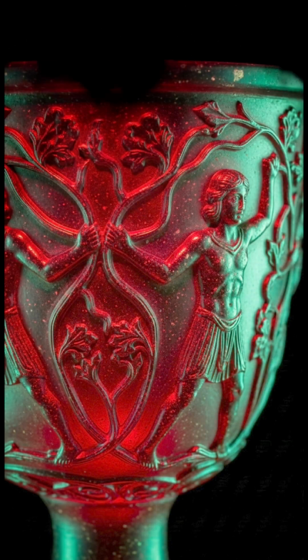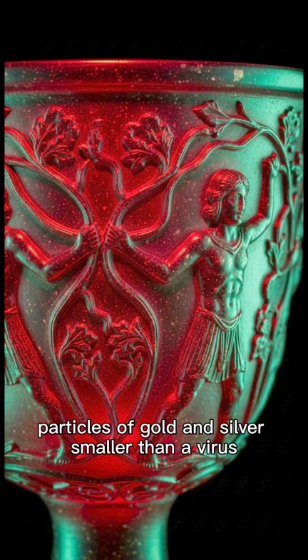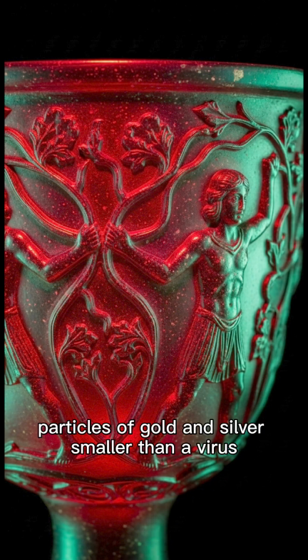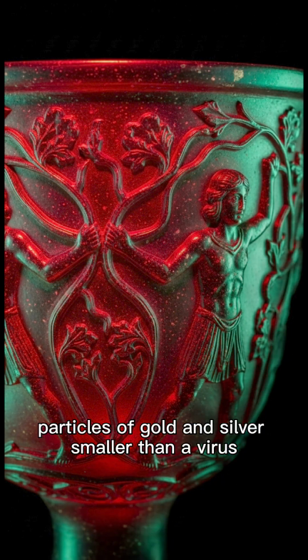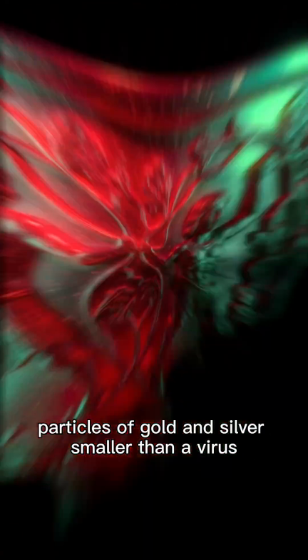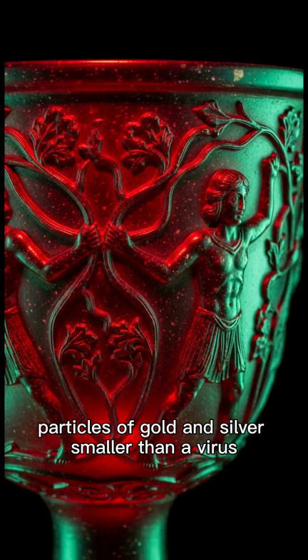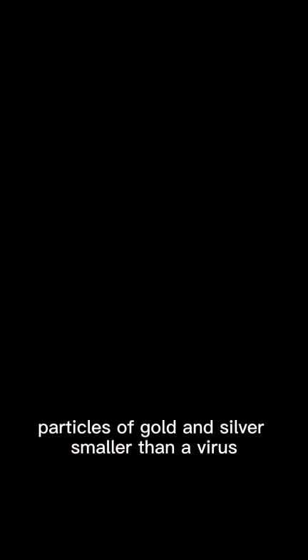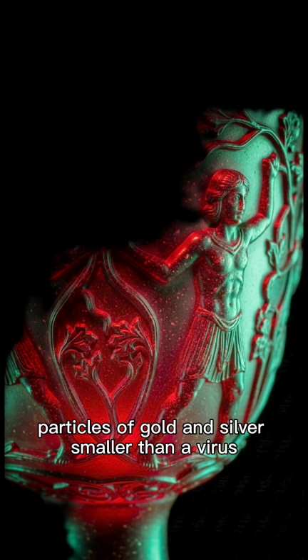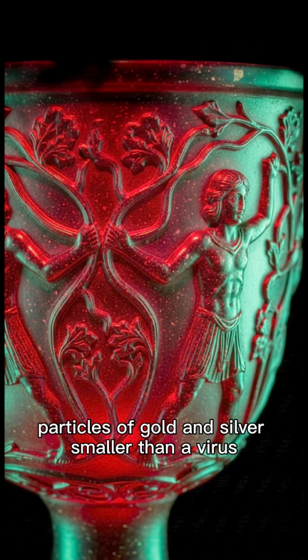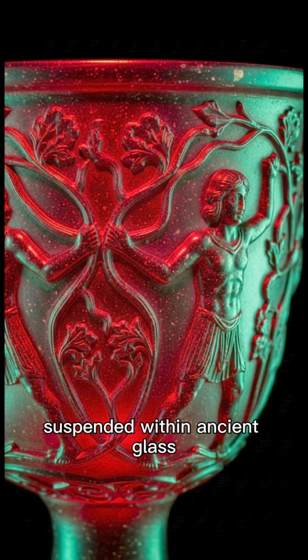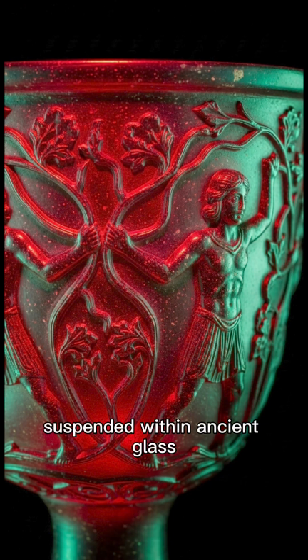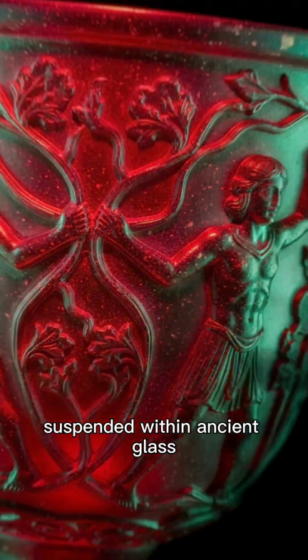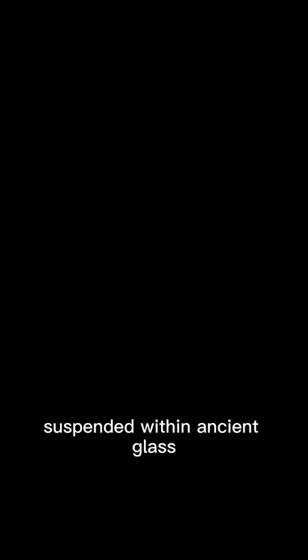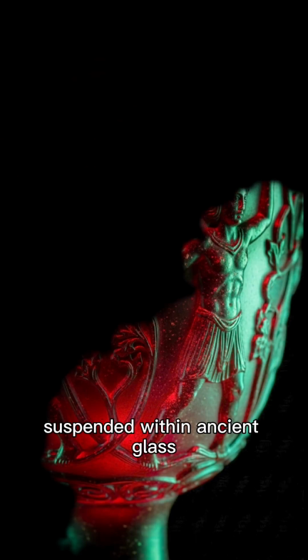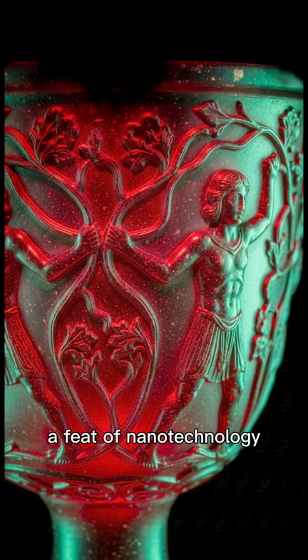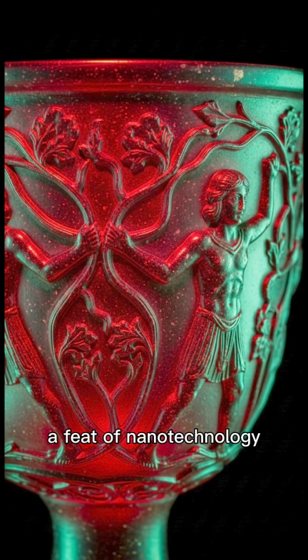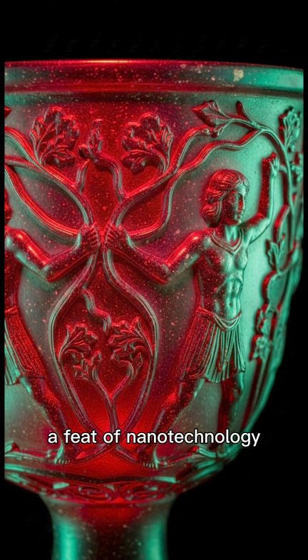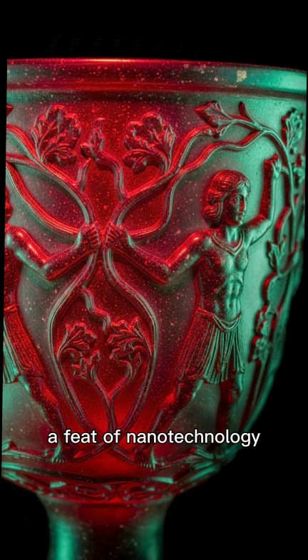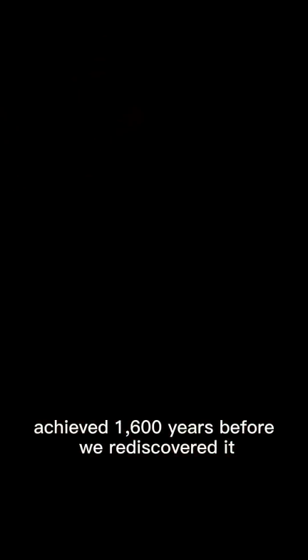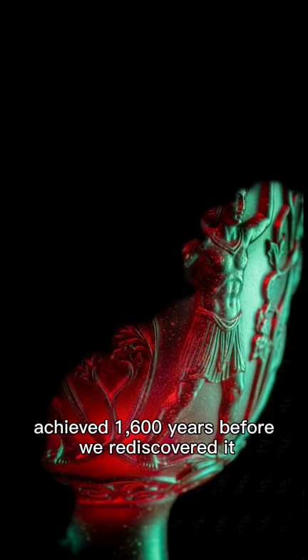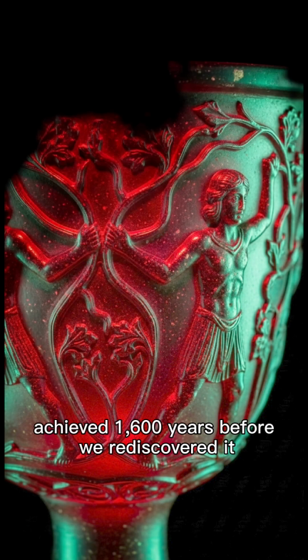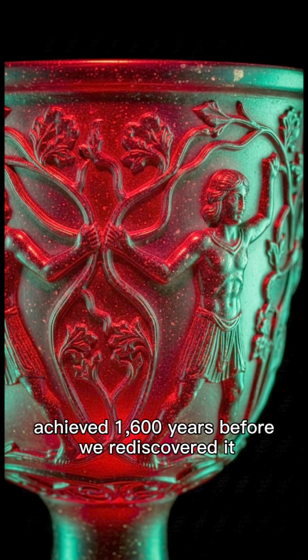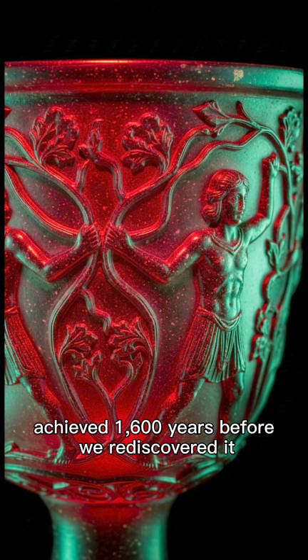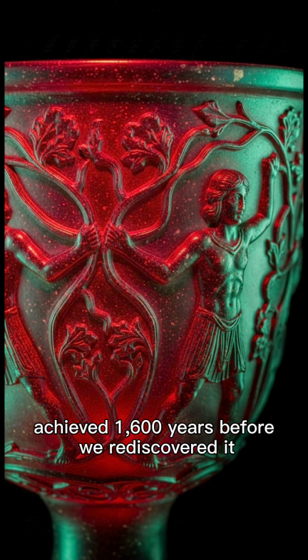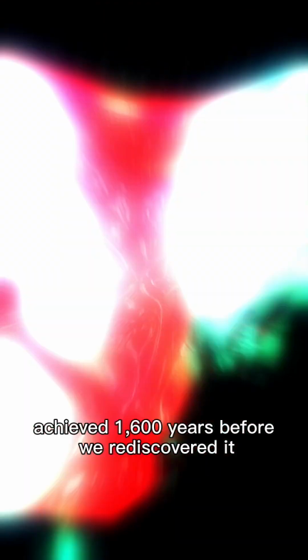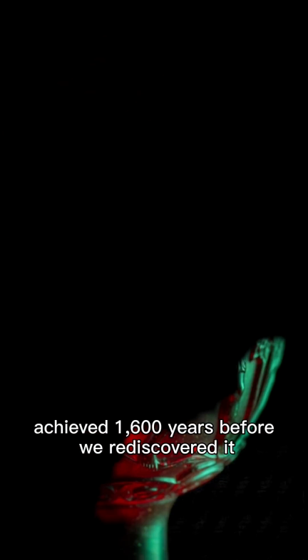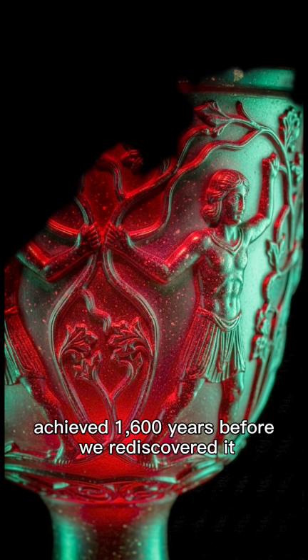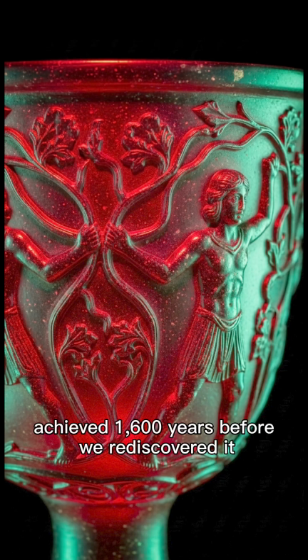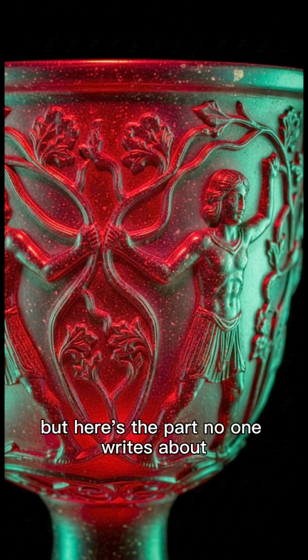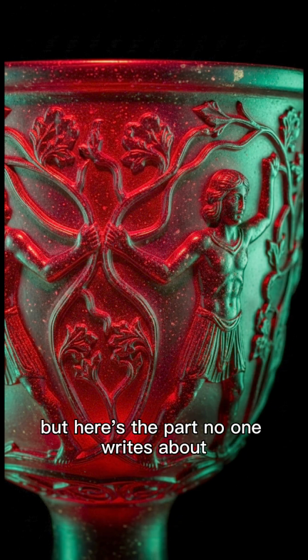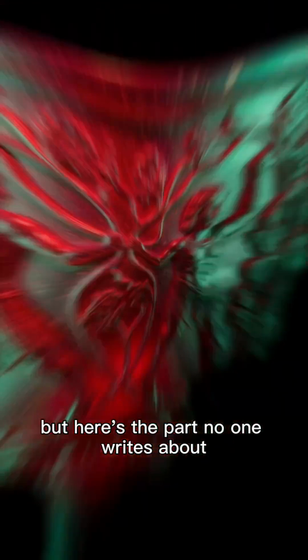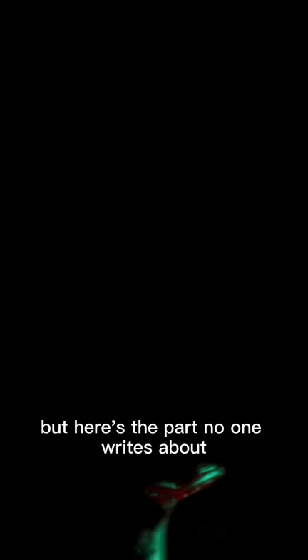Particles of gold and silver, smaller than a virus, suspended within ancient glass — a feat of nanotechnology achieved 1,600 years before we rediscovered it. But here's the part no one writes about.